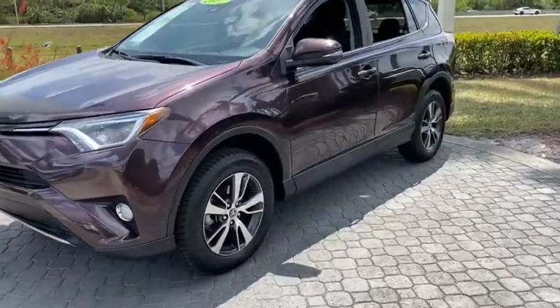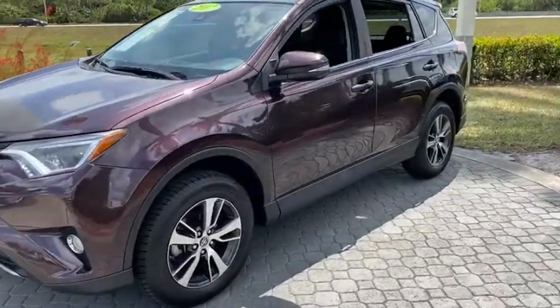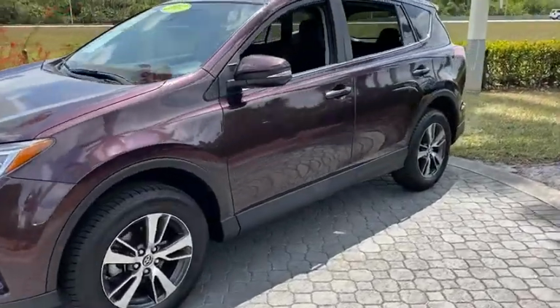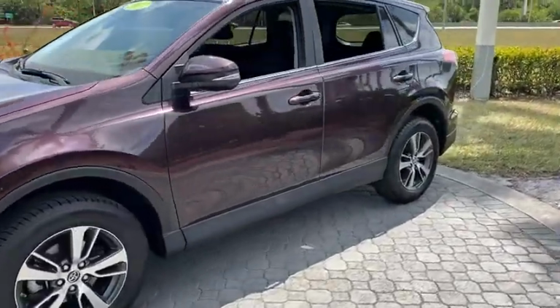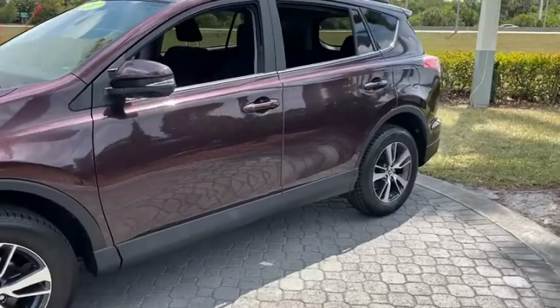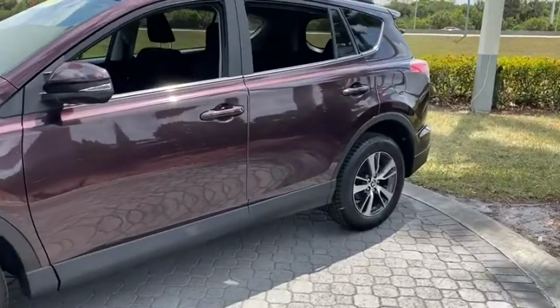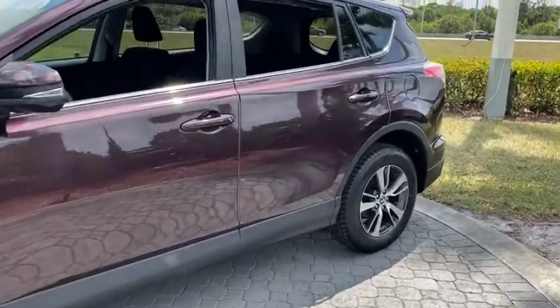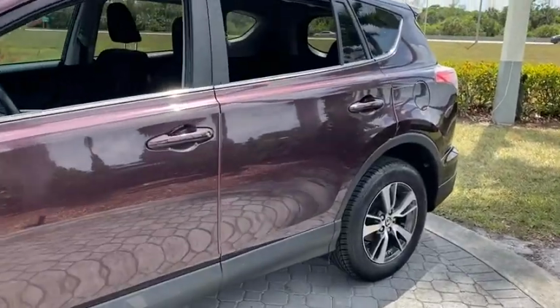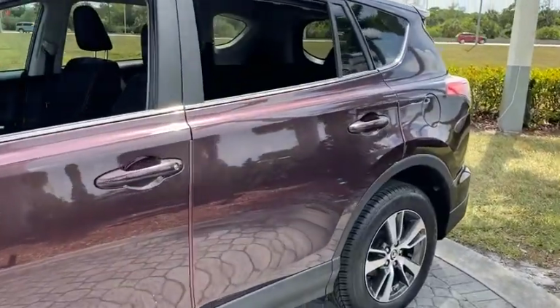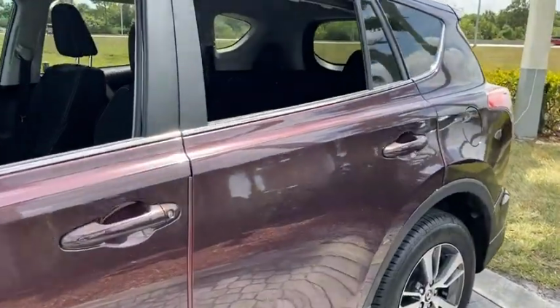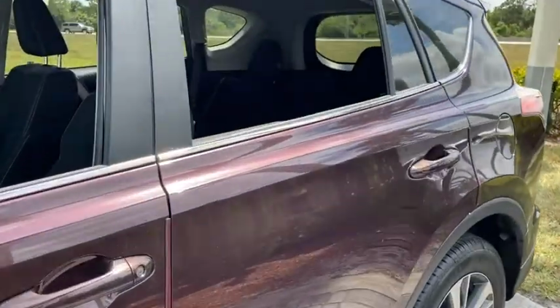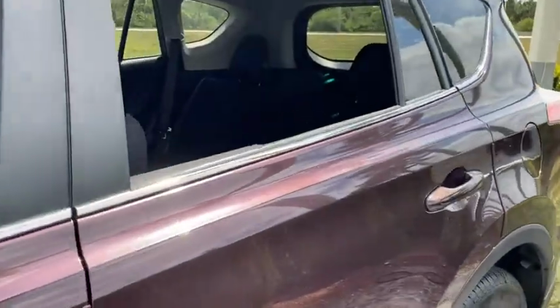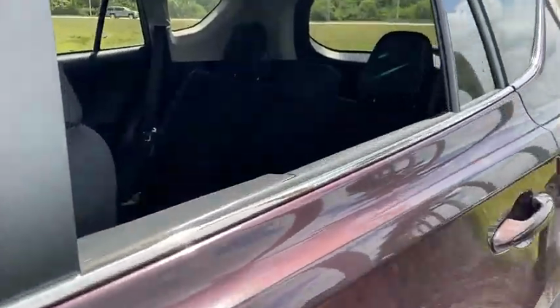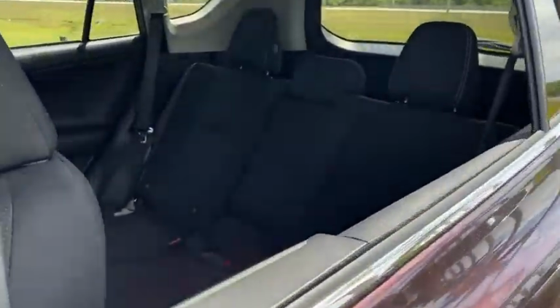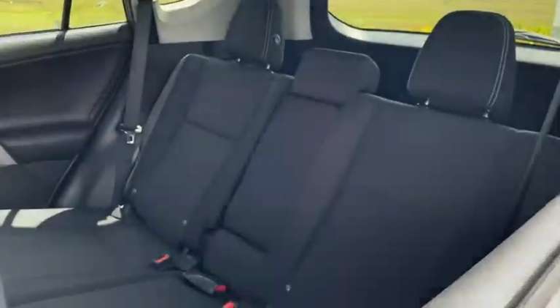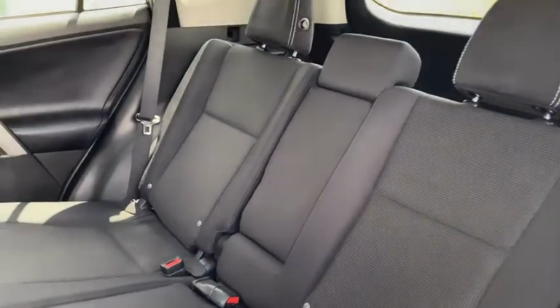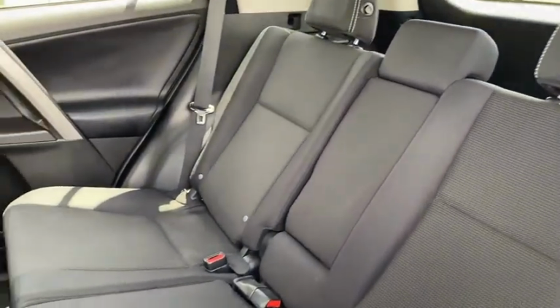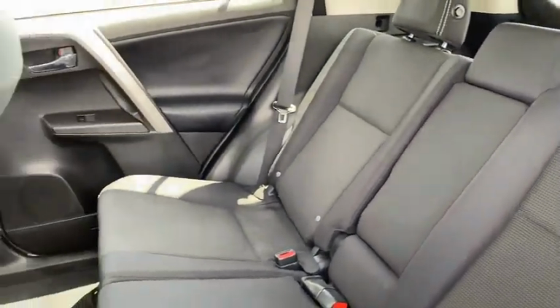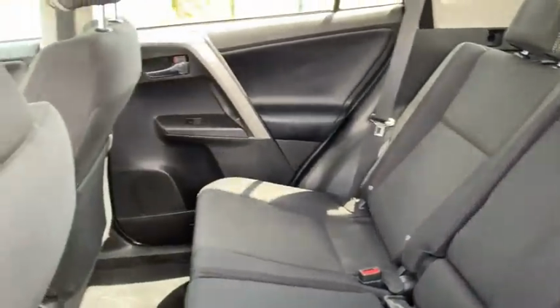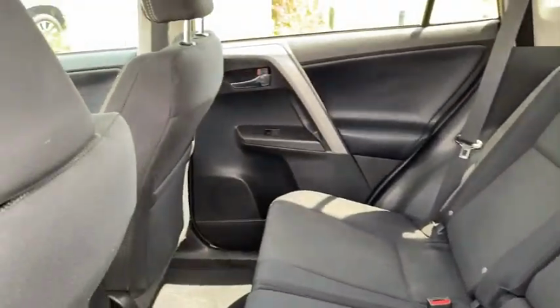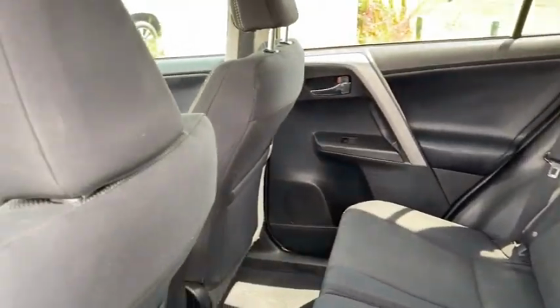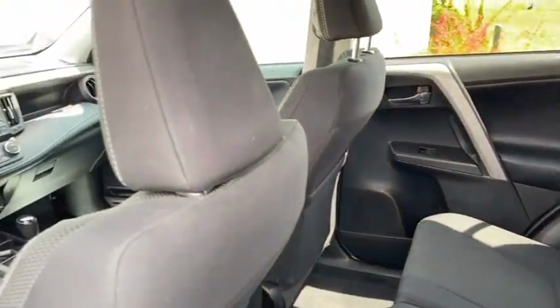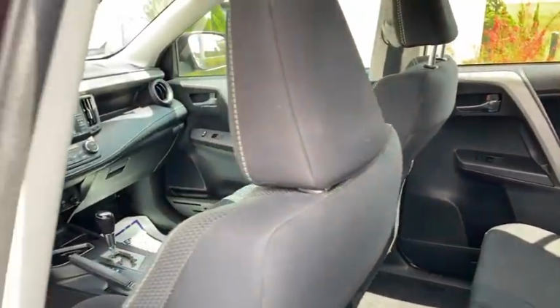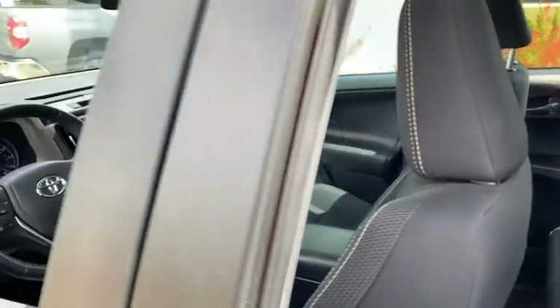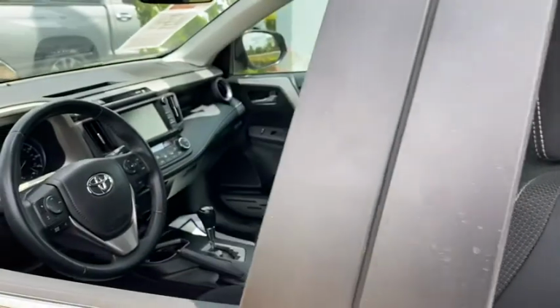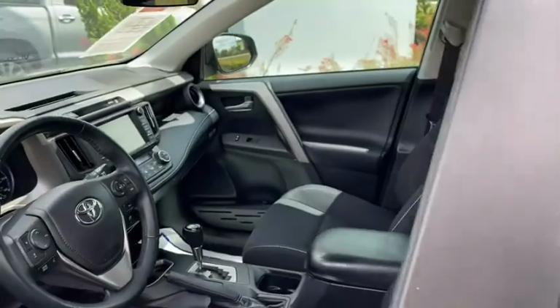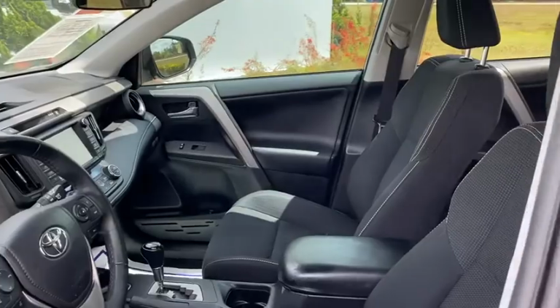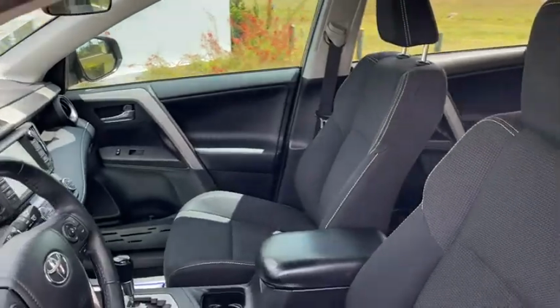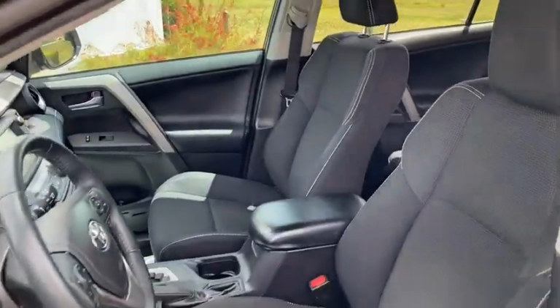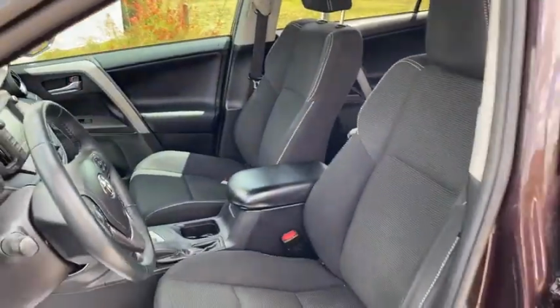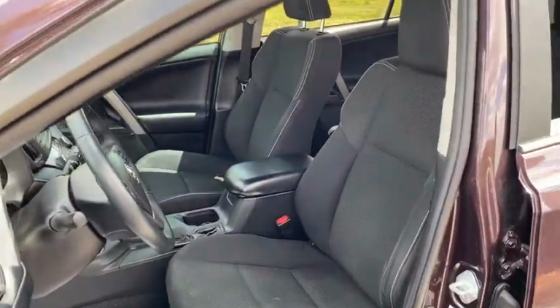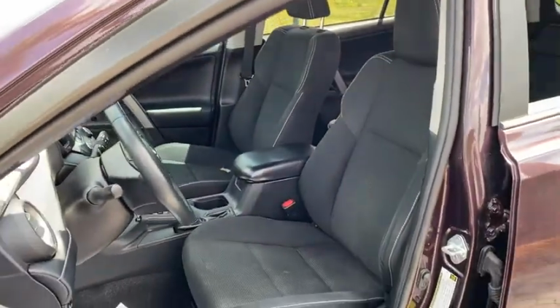Versatile and efficient, the RAV4 mixes the comfort and drivability of a sedan with the benefits of an SUV. This highly evolved, well-packaged crossover SUV lets you have it all. This vehicle has less than 40,000 miles.